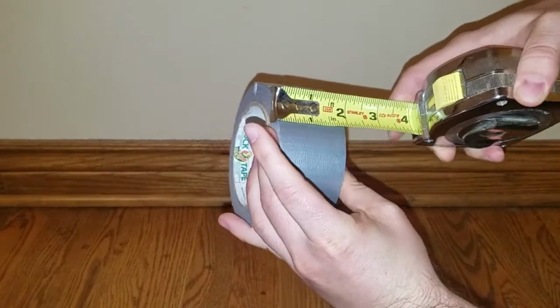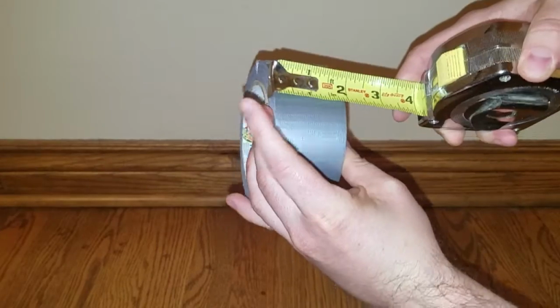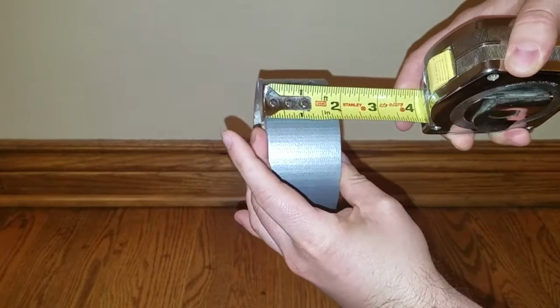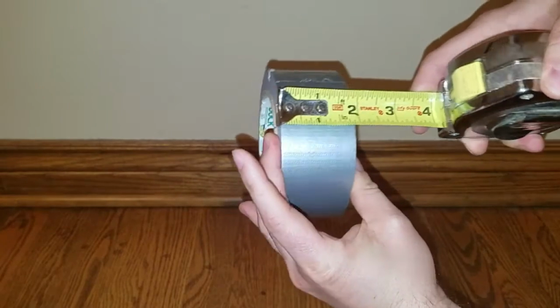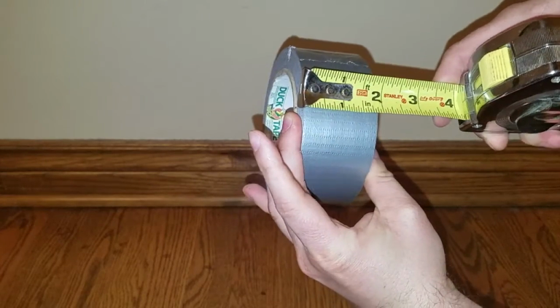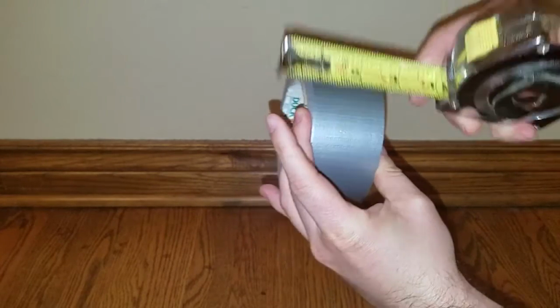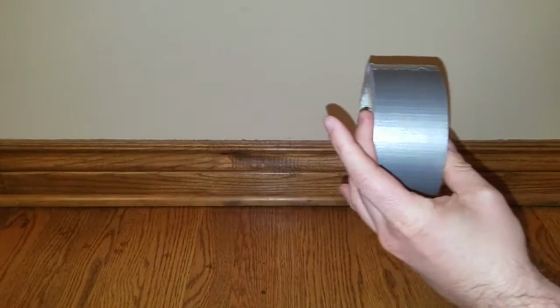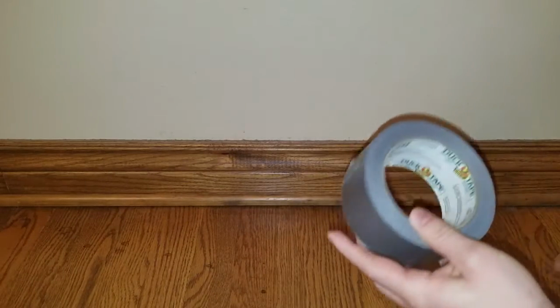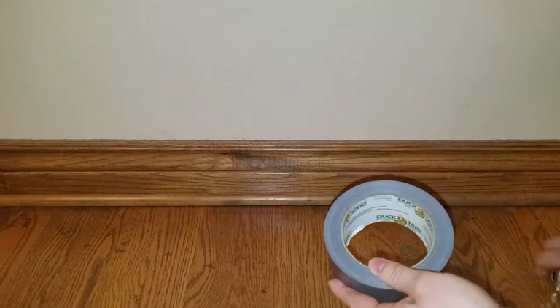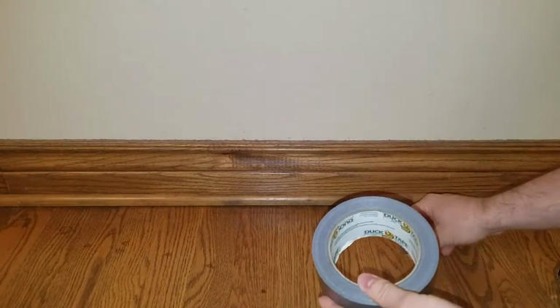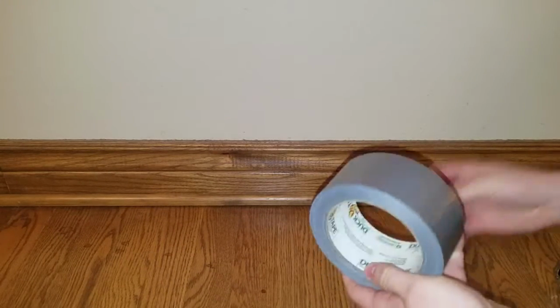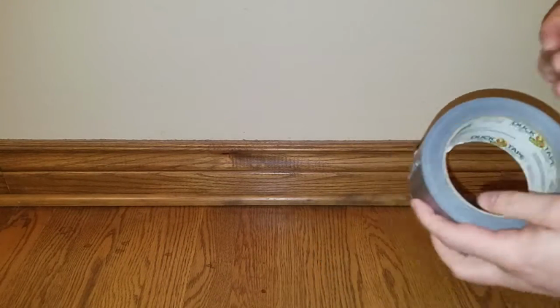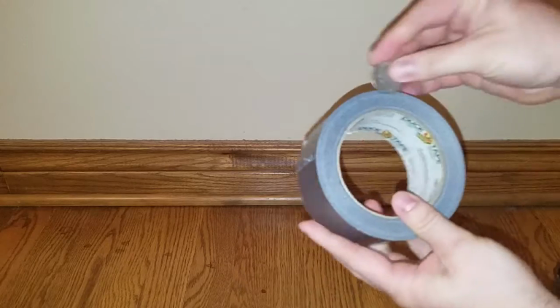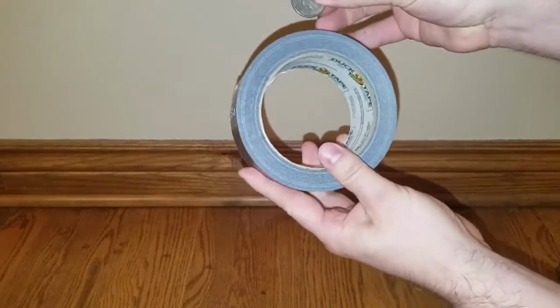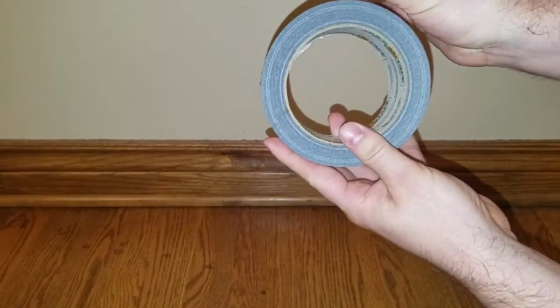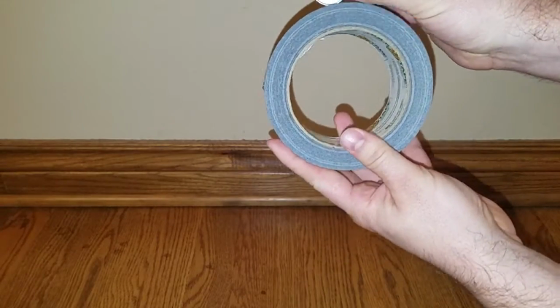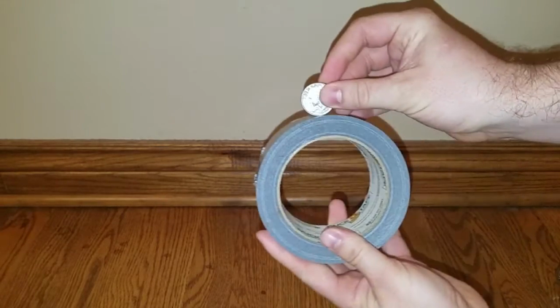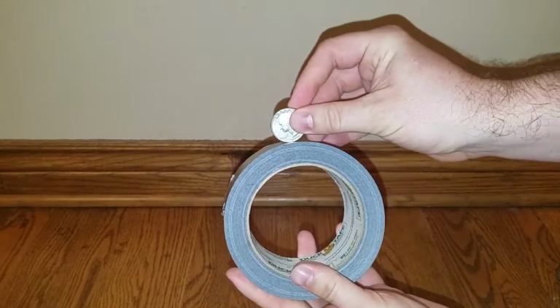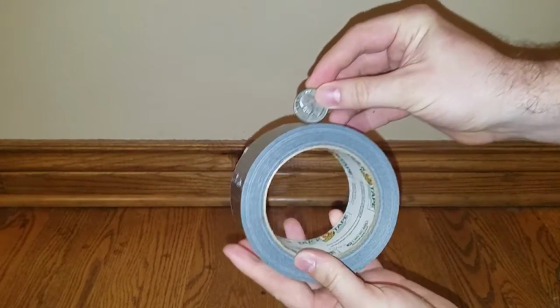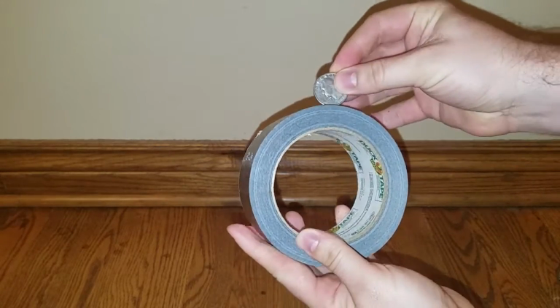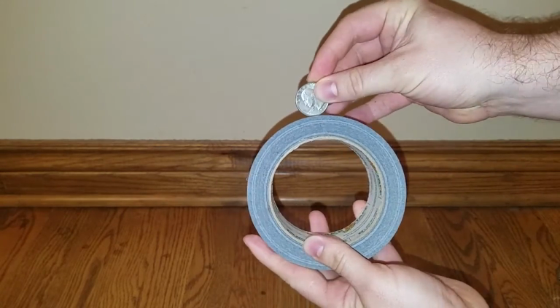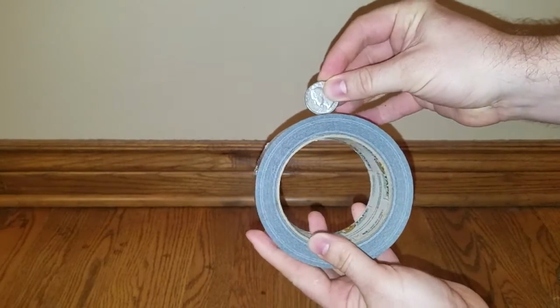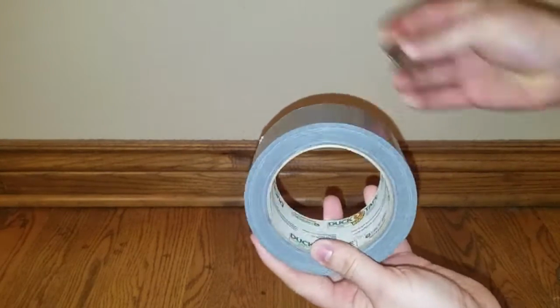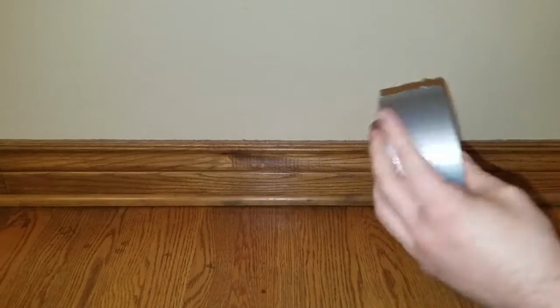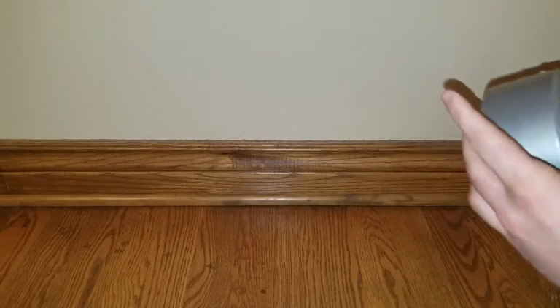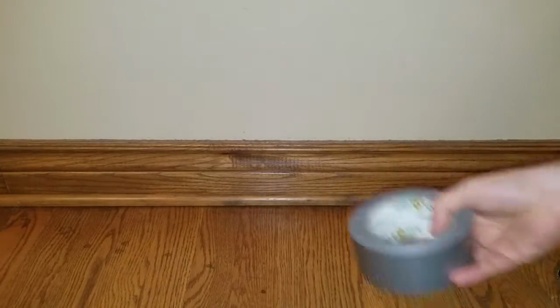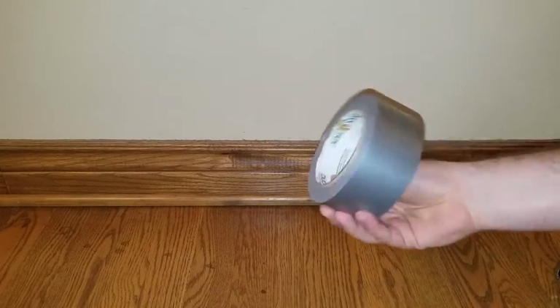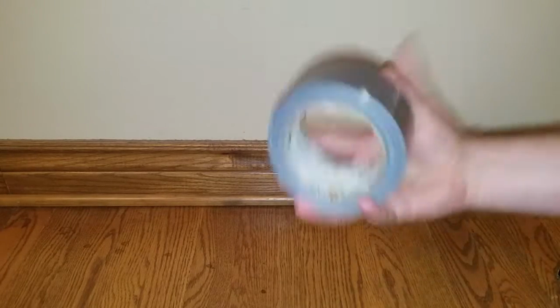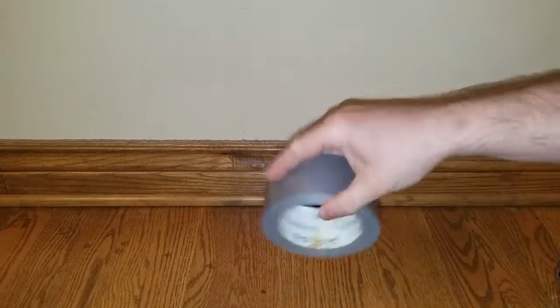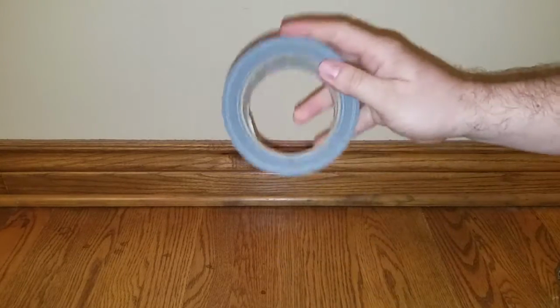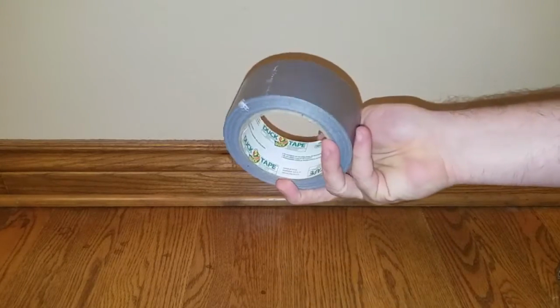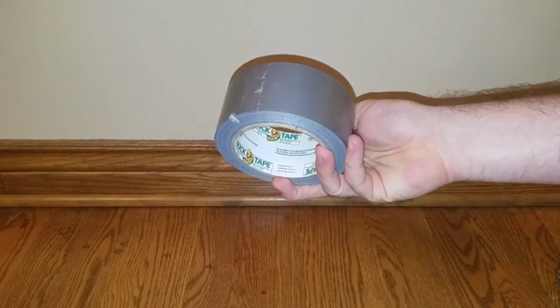Almost exactly two inches right there. And just to compare it to the quarter like I like to do — it's about like that. And weight, a good quarter pound on that.